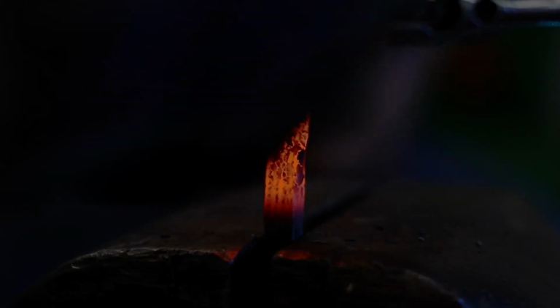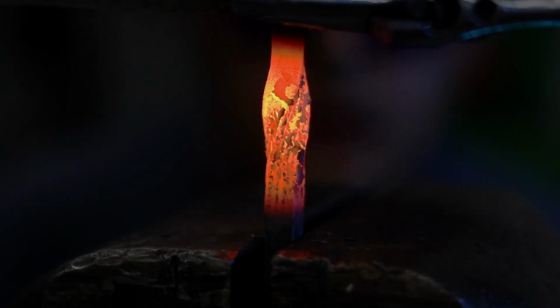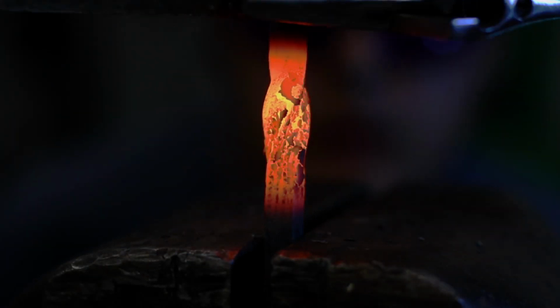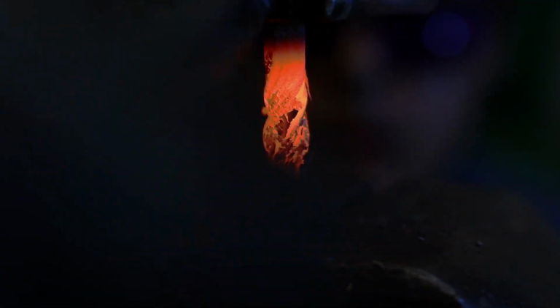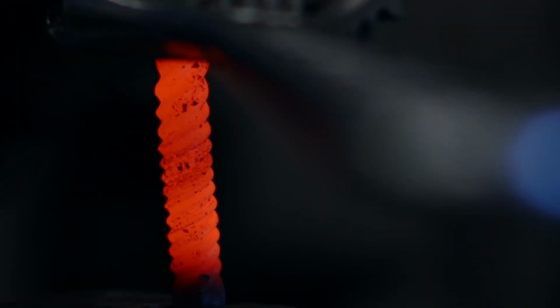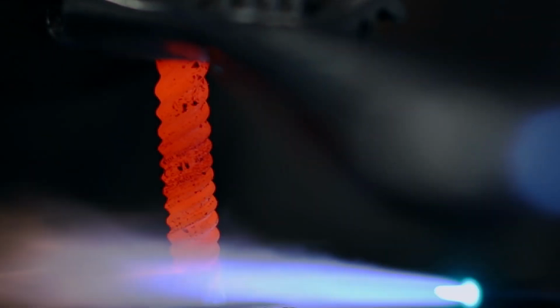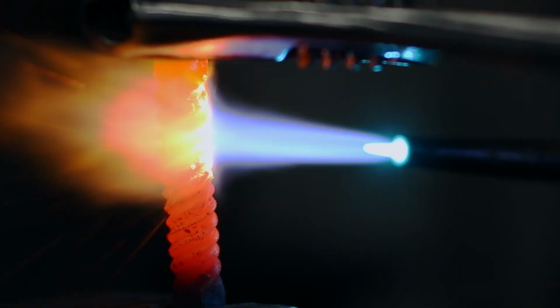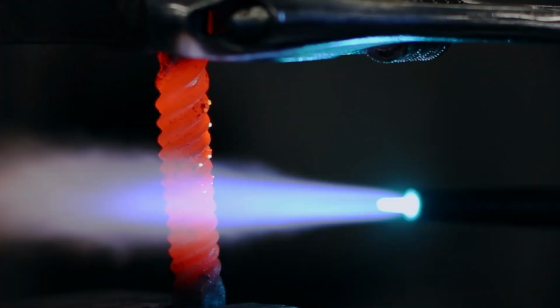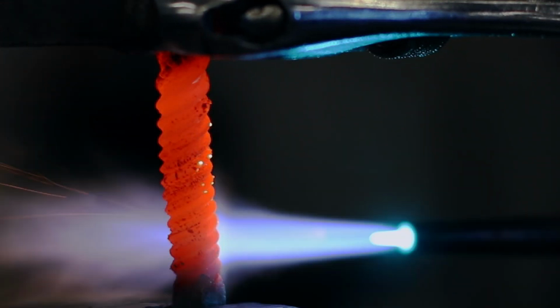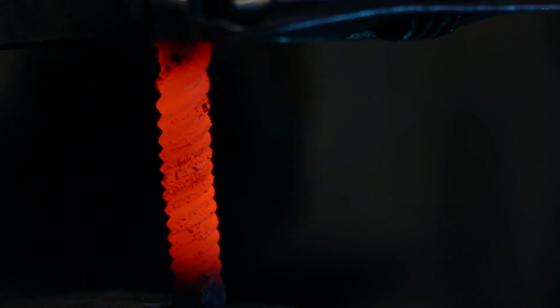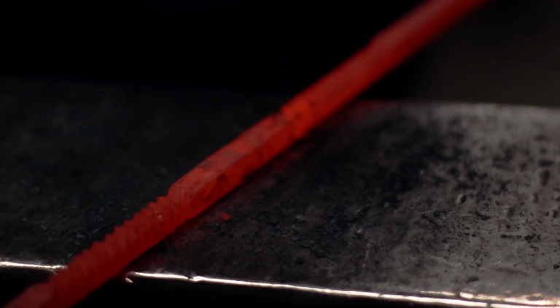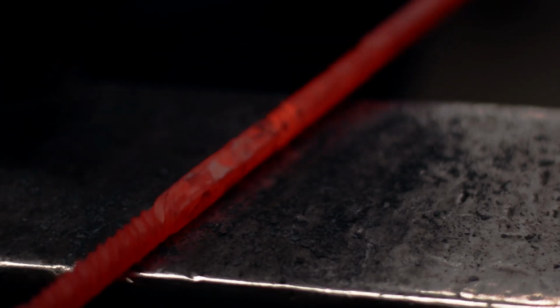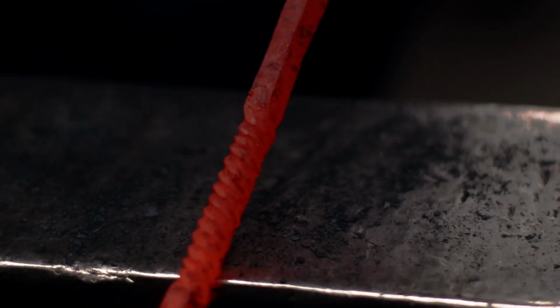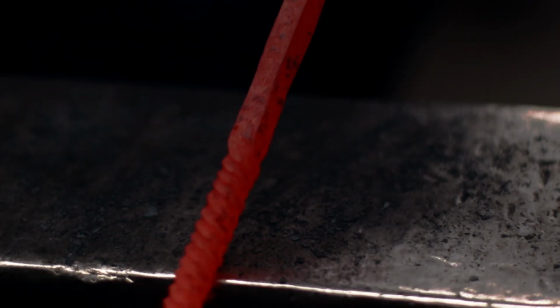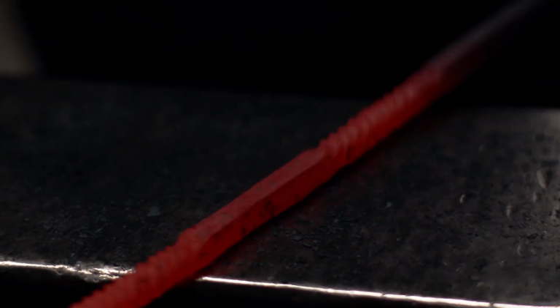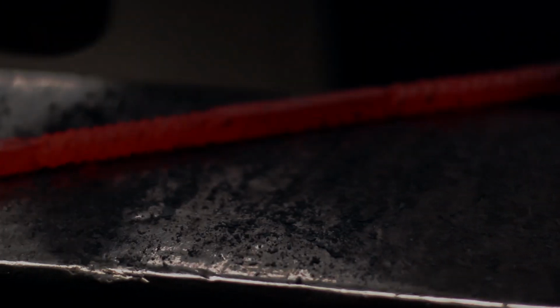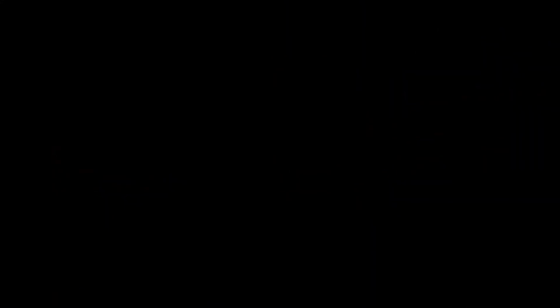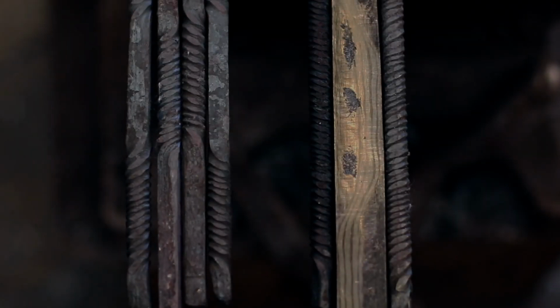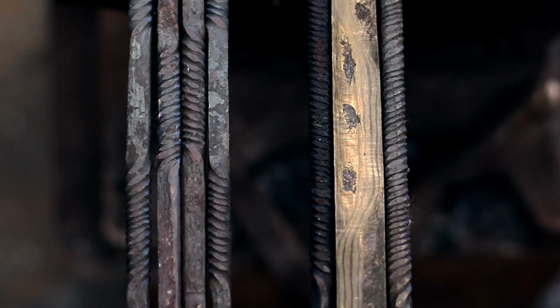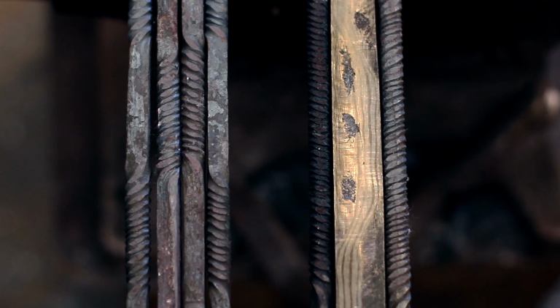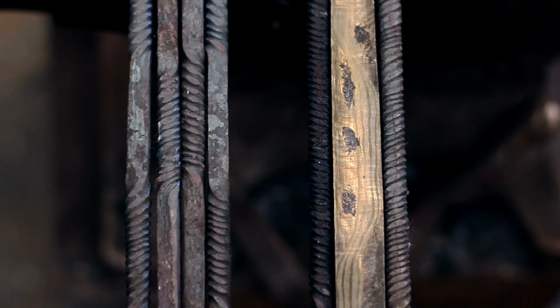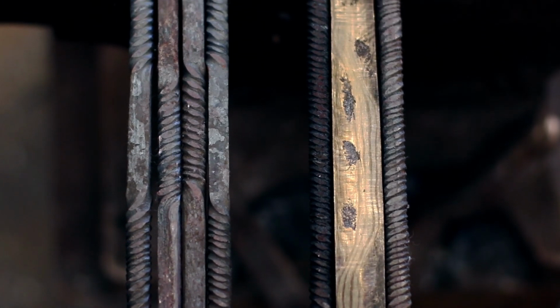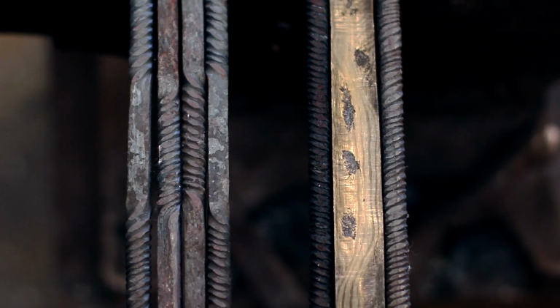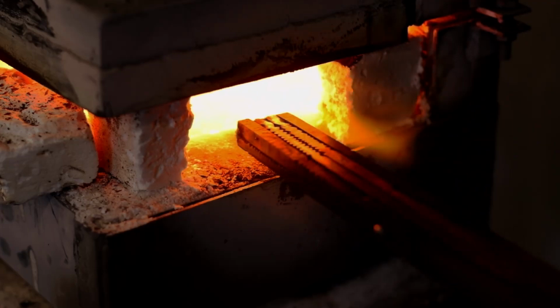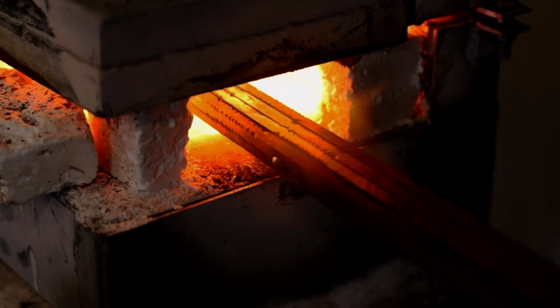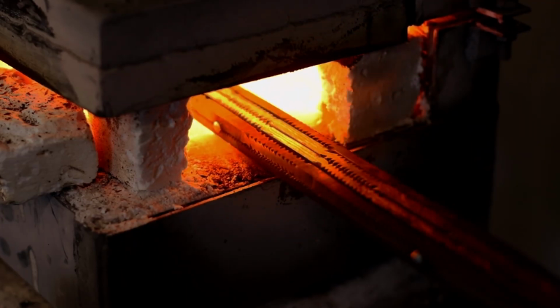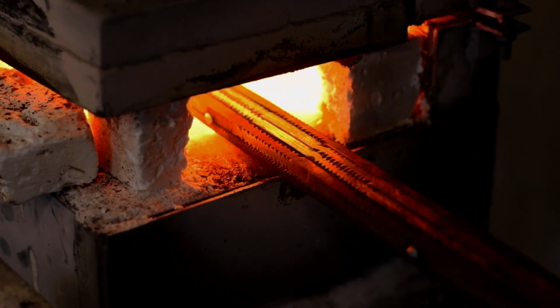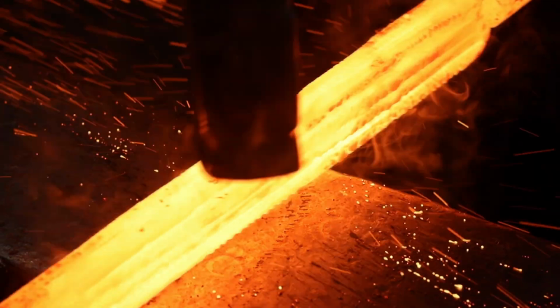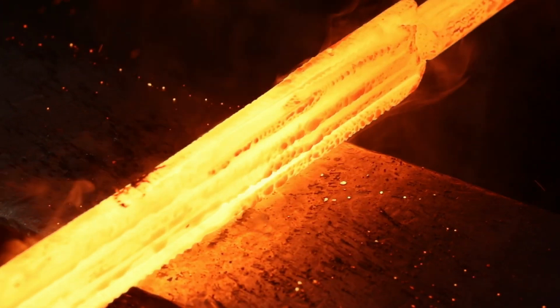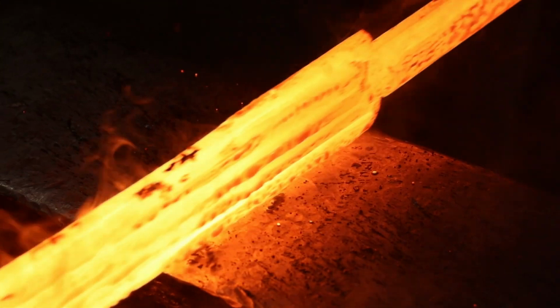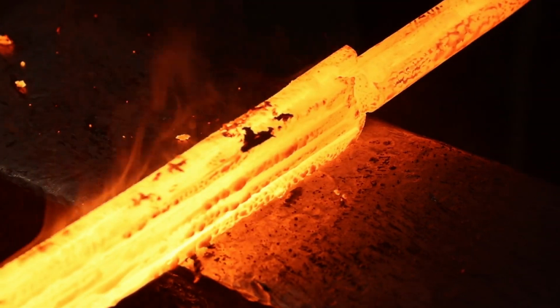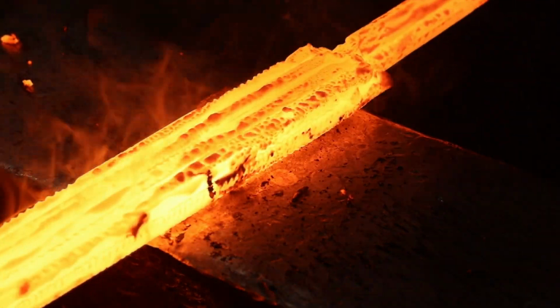Six more twist bars were created with 1084 and 15N20 steels. Two were welded to the billet's edges to create the front face of the blade. The remaining four were welded to the back to create the back face. In this way, a double-sided pattern weld was accomplished.